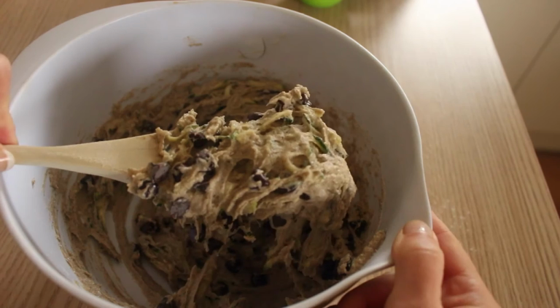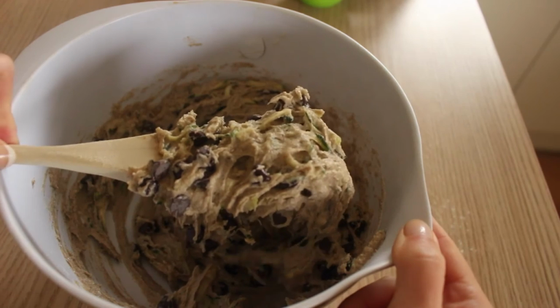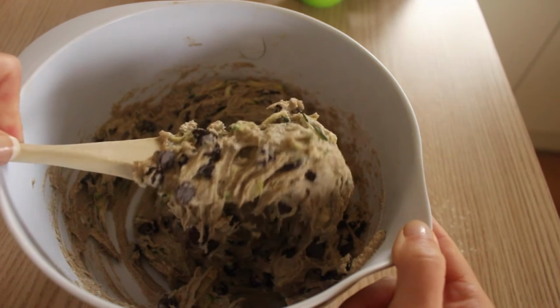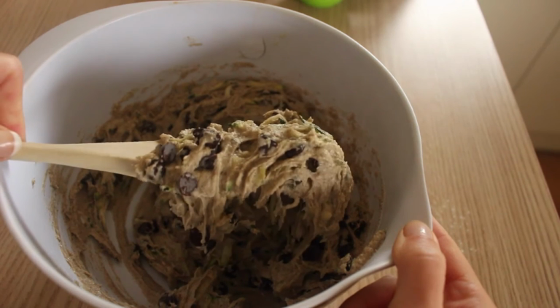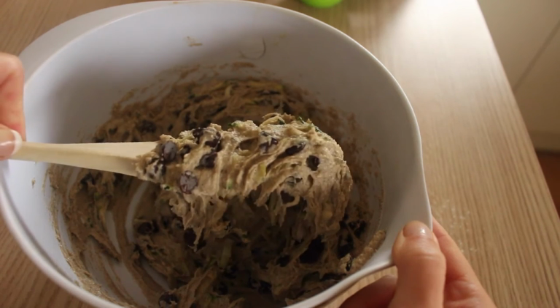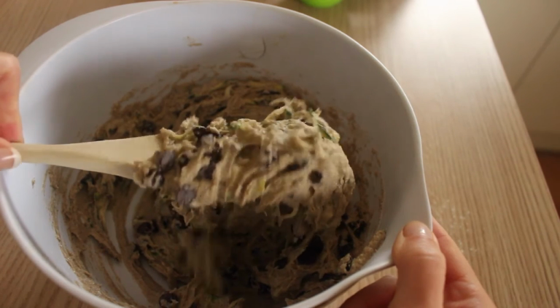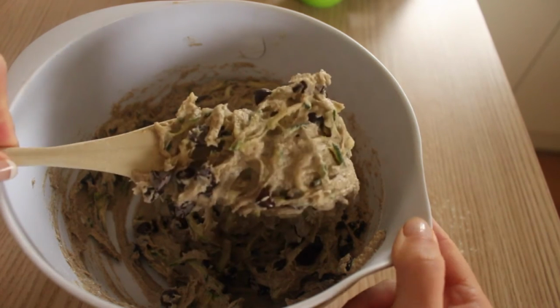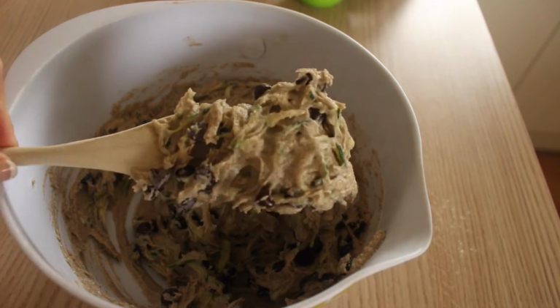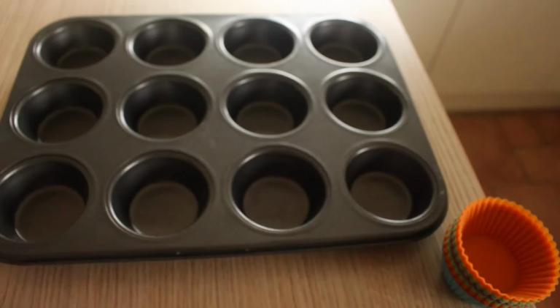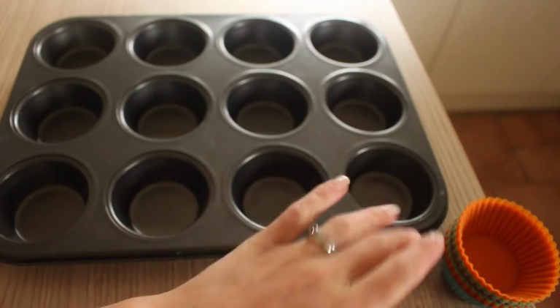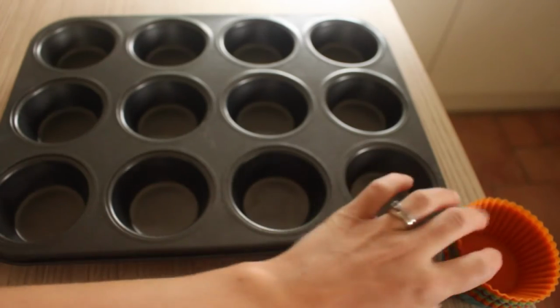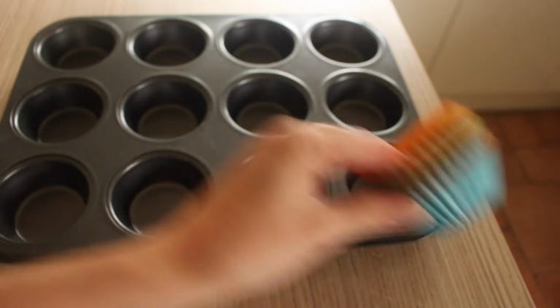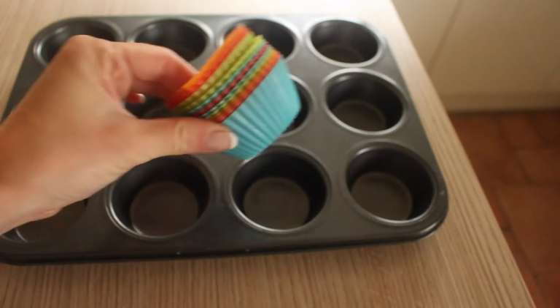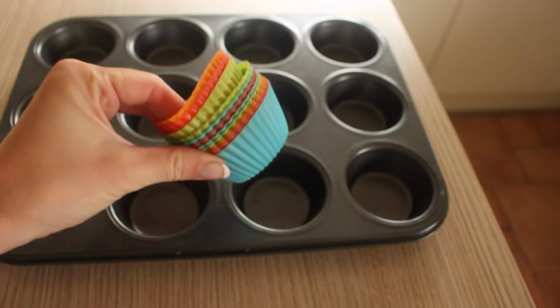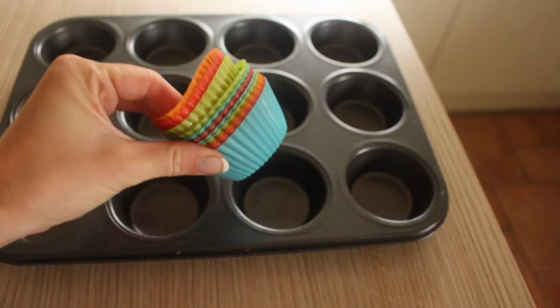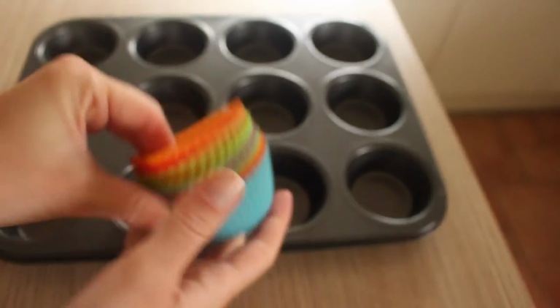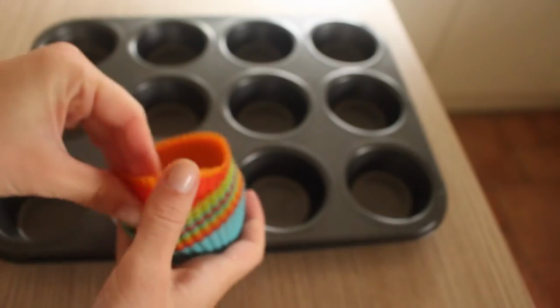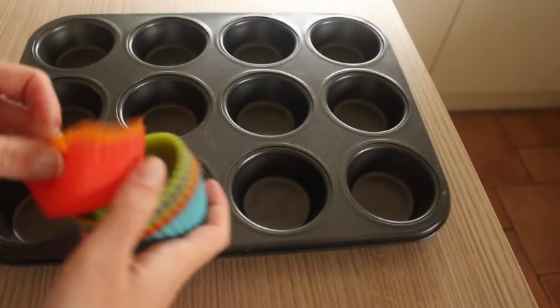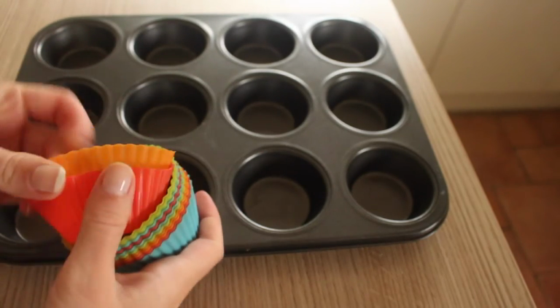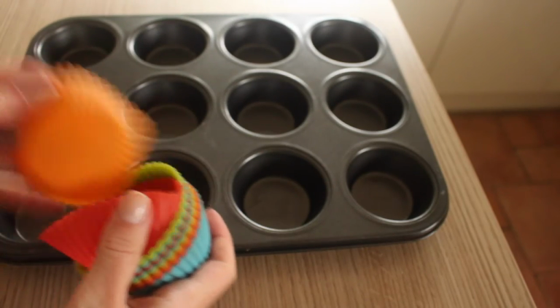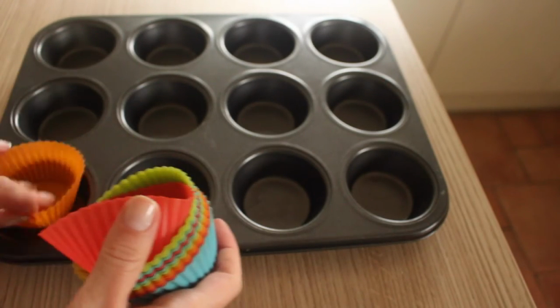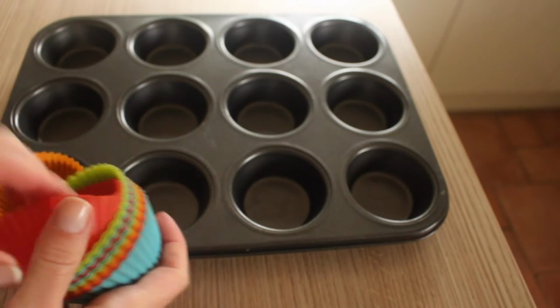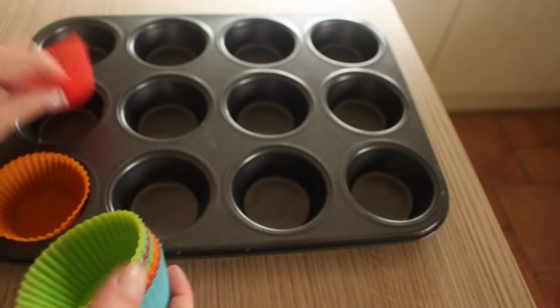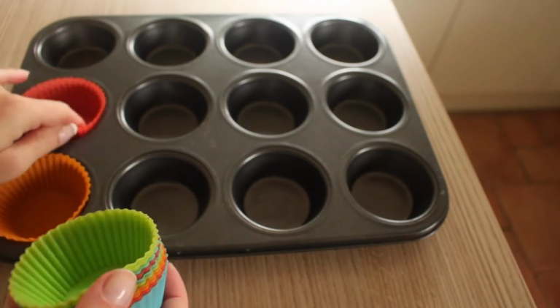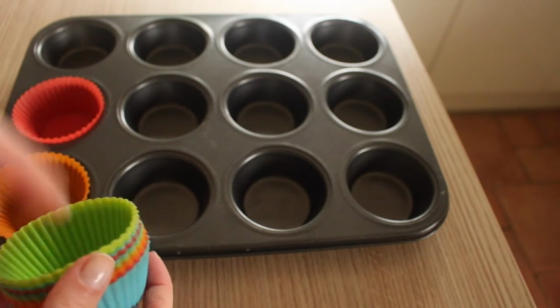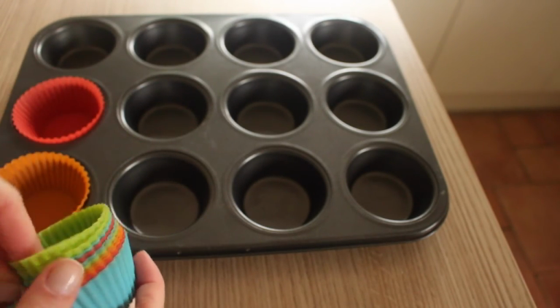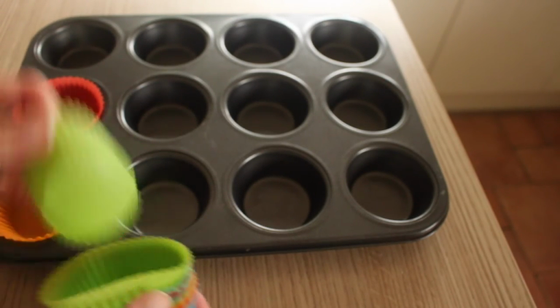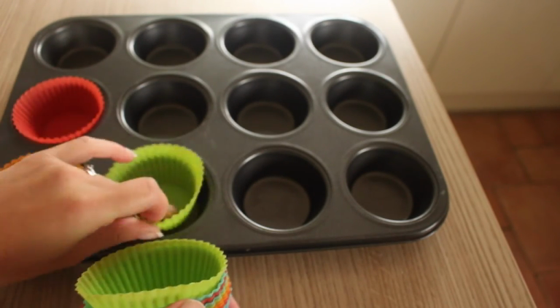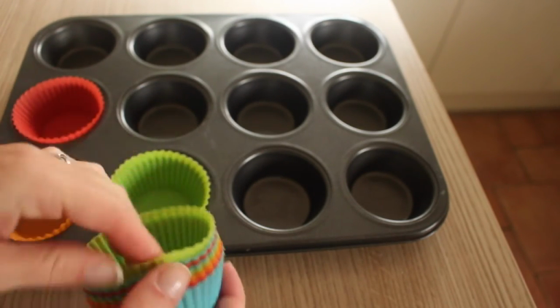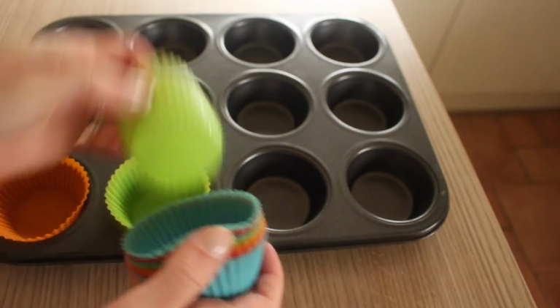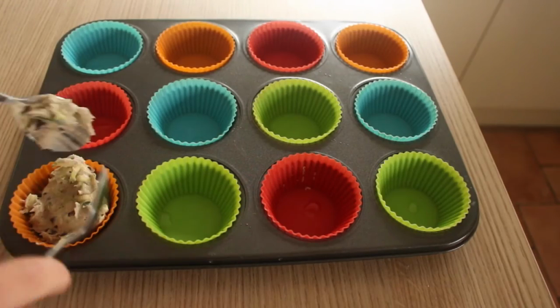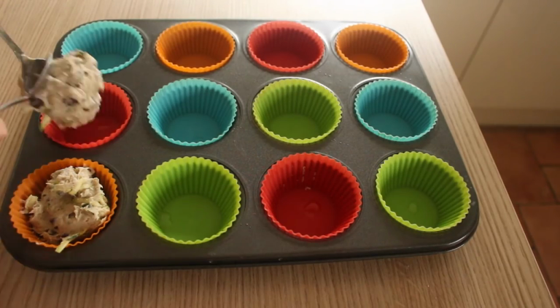Give it all a really good mix, then fill out your muffin cases — I'm using silicone ones which are really easy to use. Fill up your muffin cases right to the top; it should make 12.